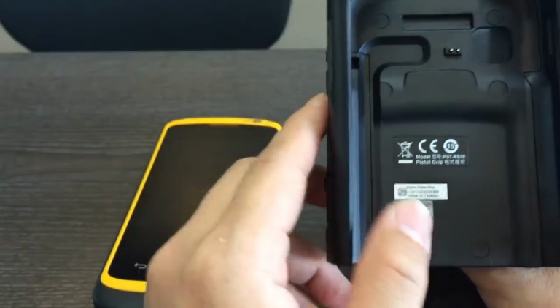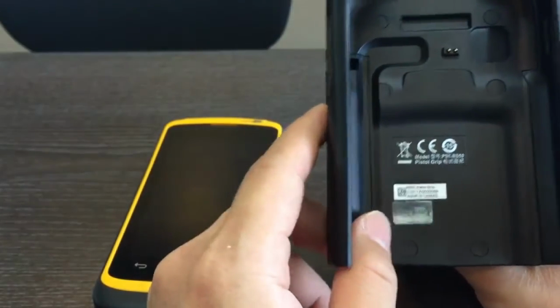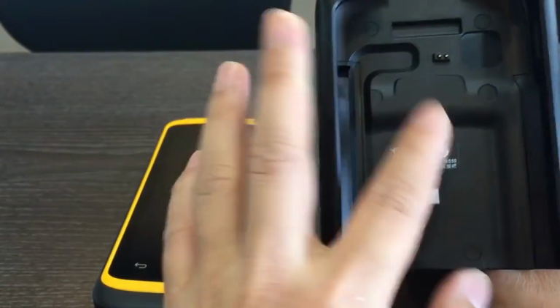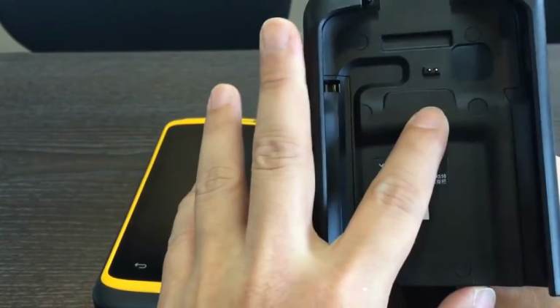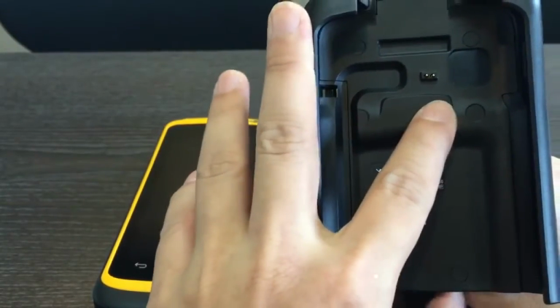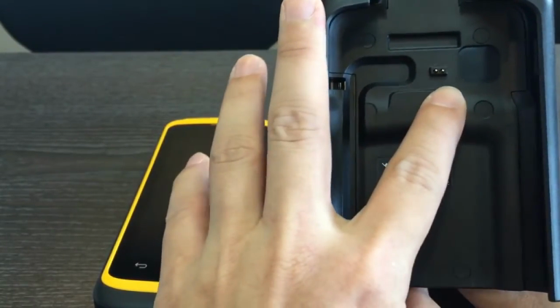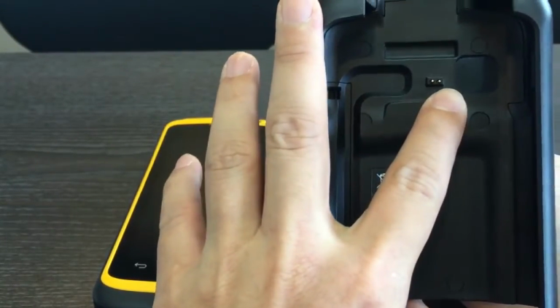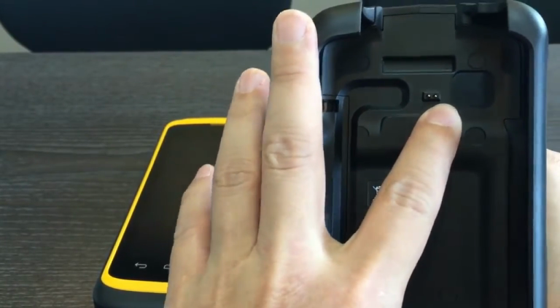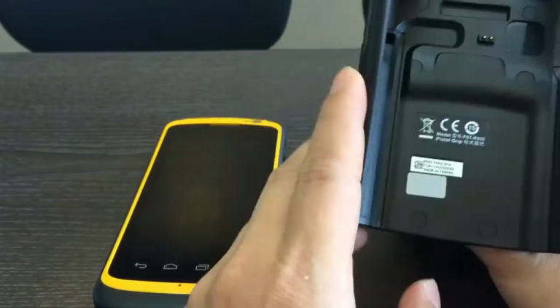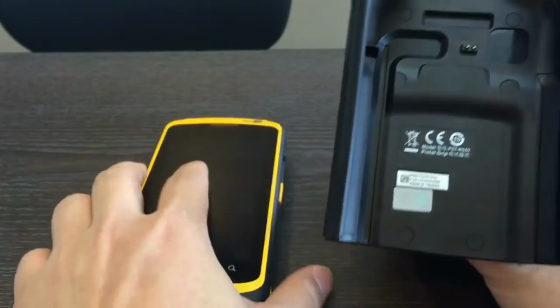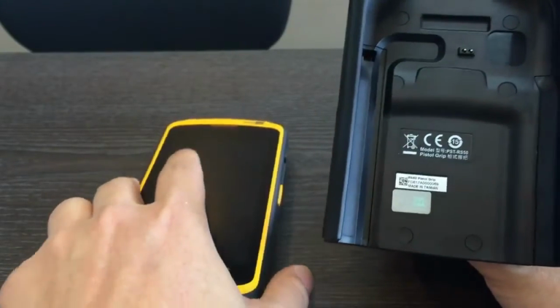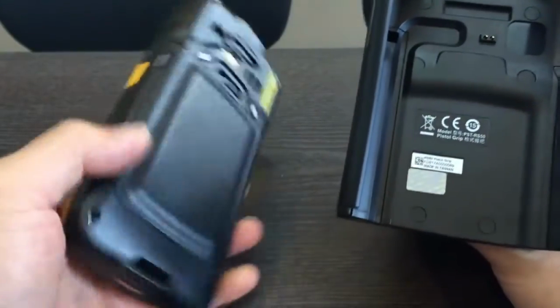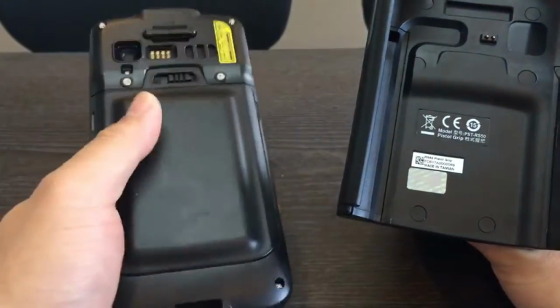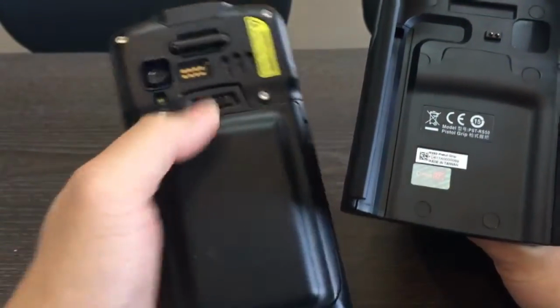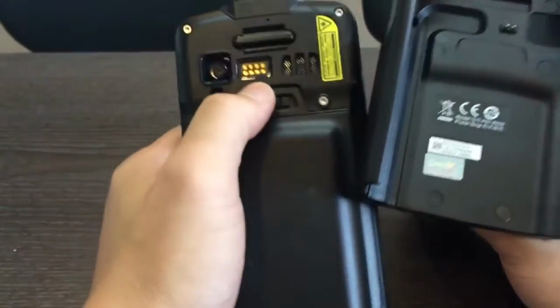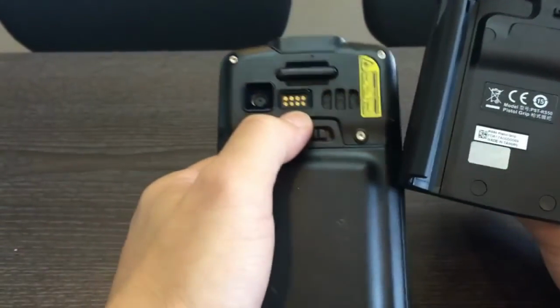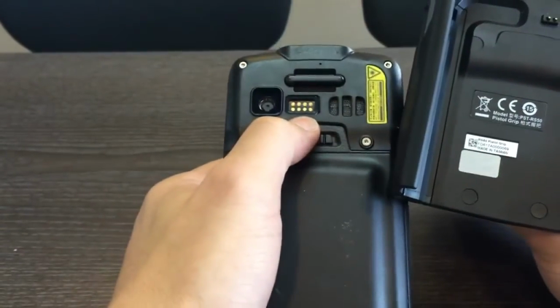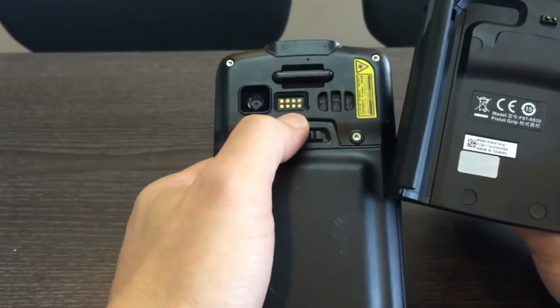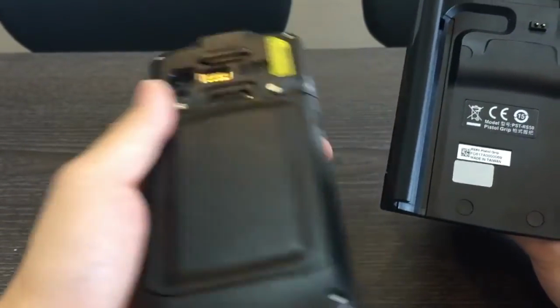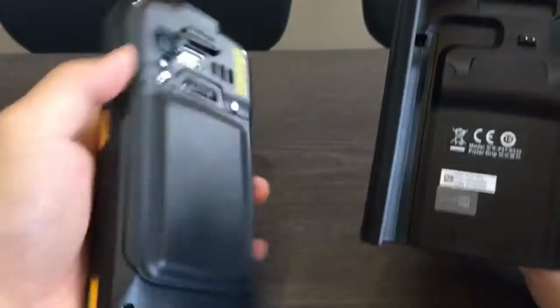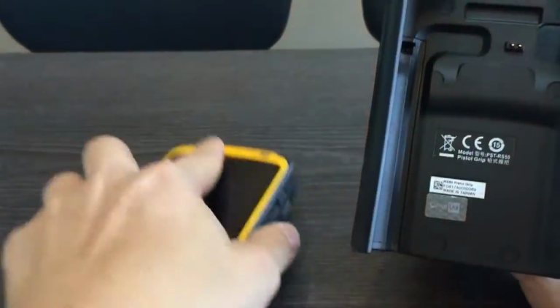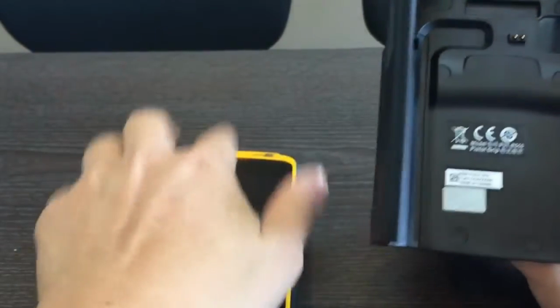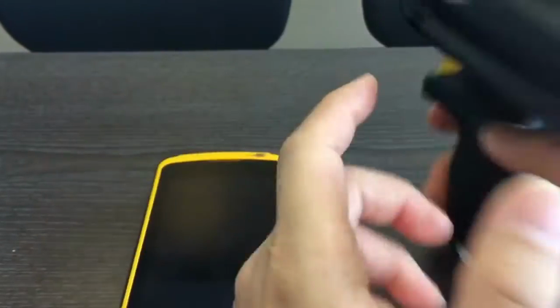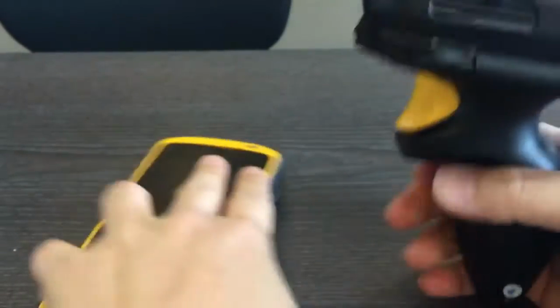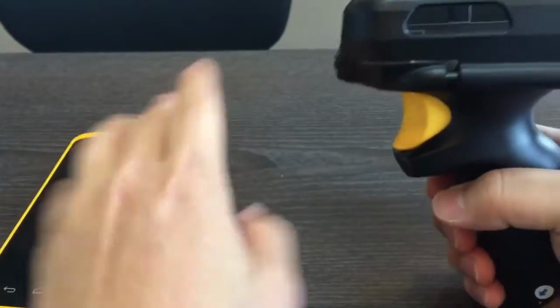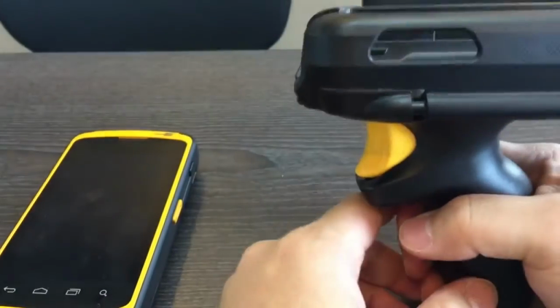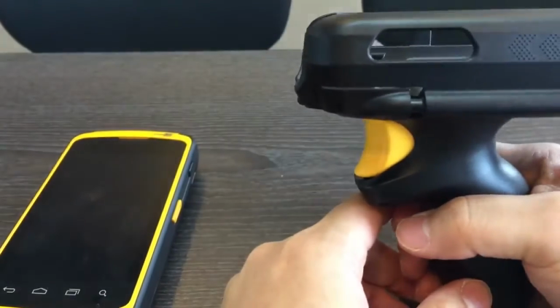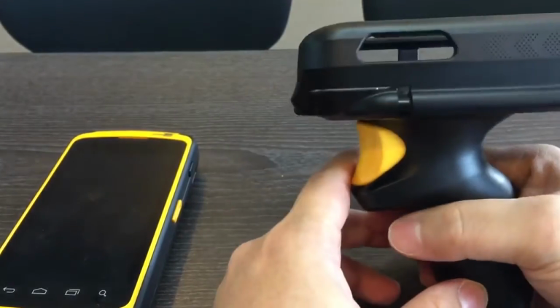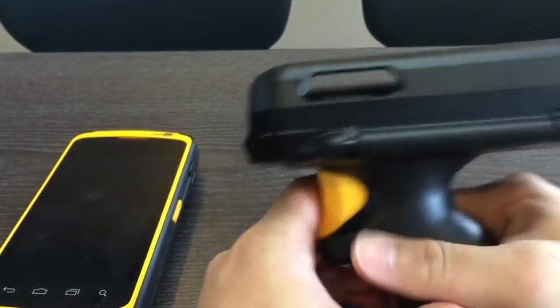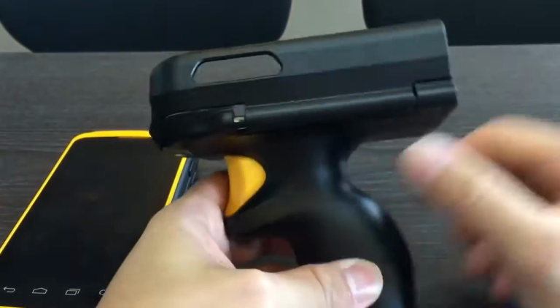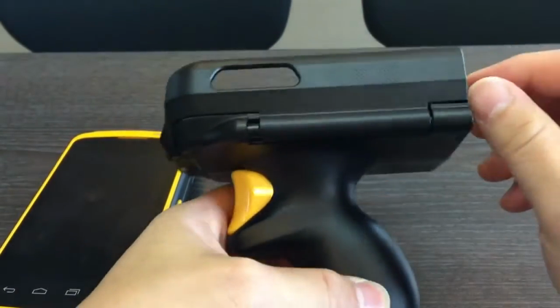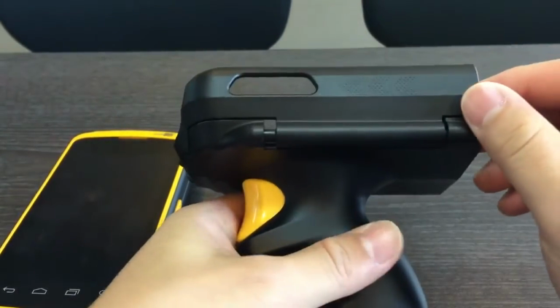The touchpad is on the backside of the ICE 50. The first thing you need to do is open the pistol grip. To open it, you need to push and then pull to open up the side case.